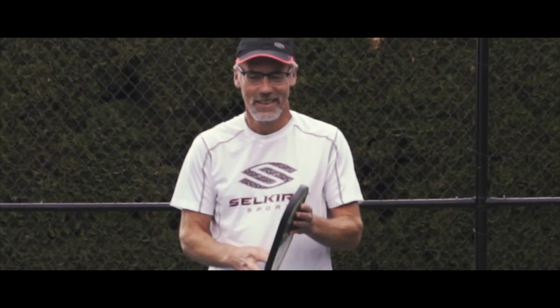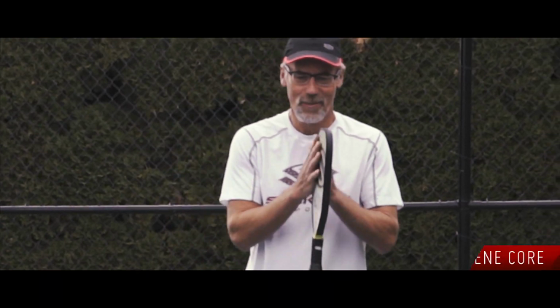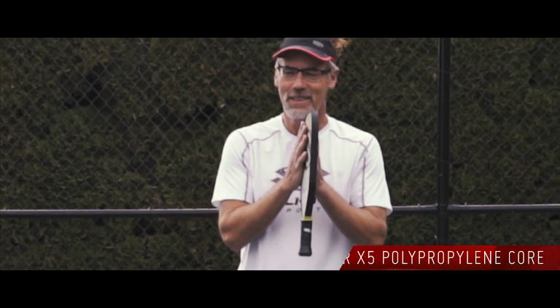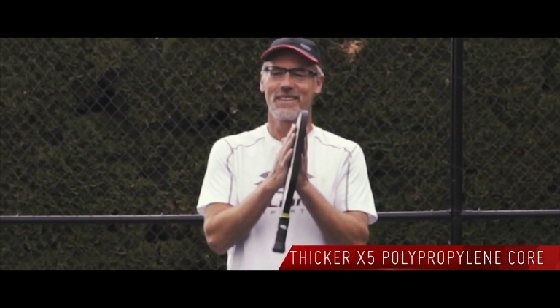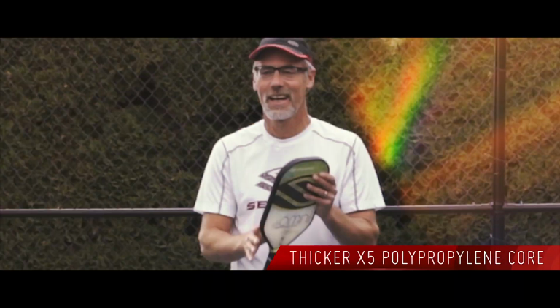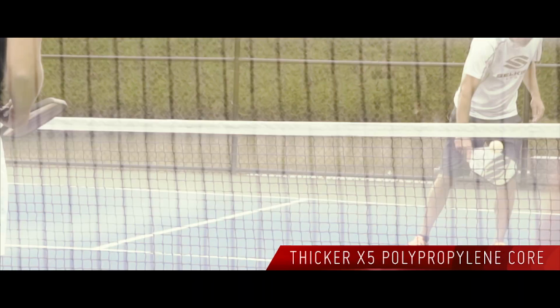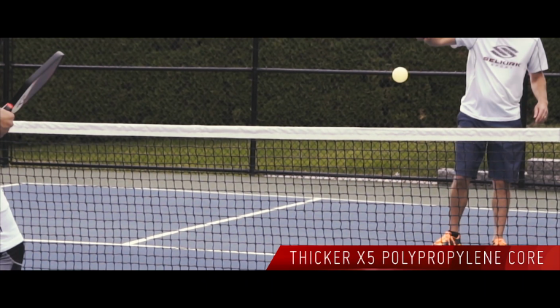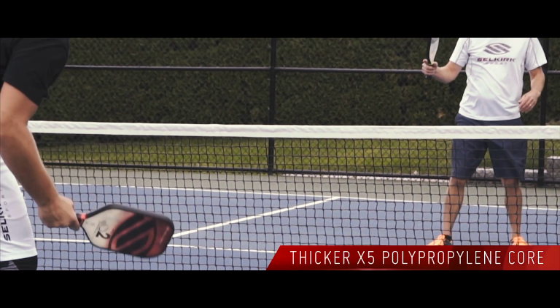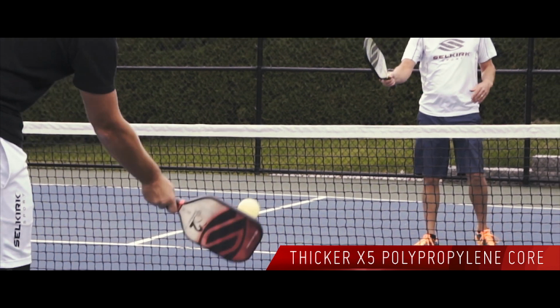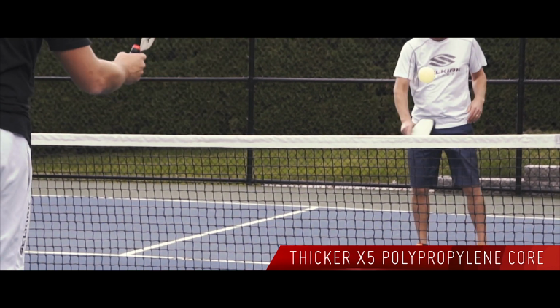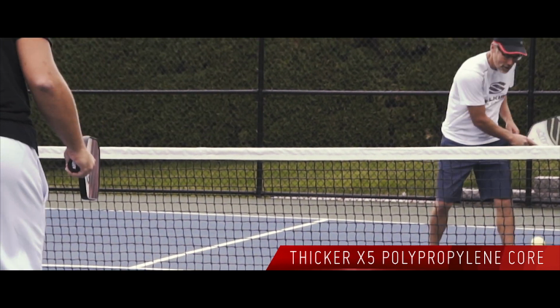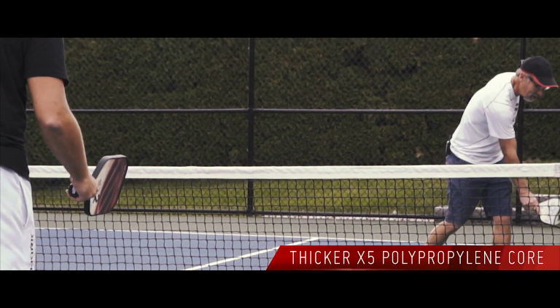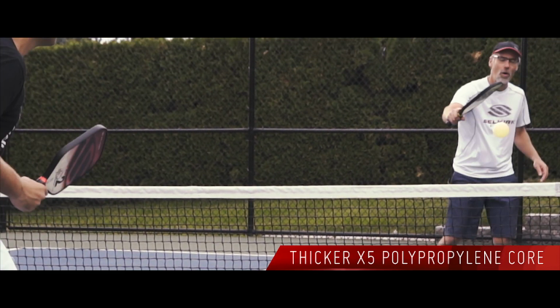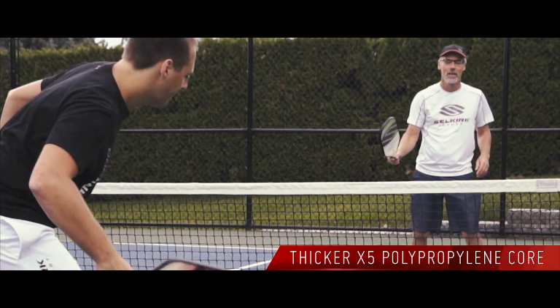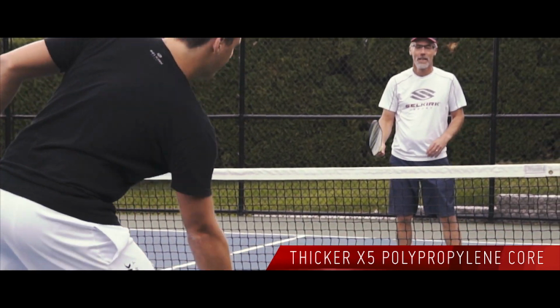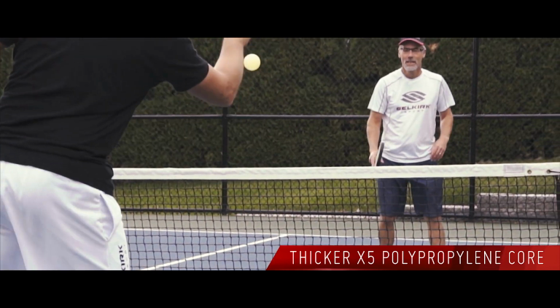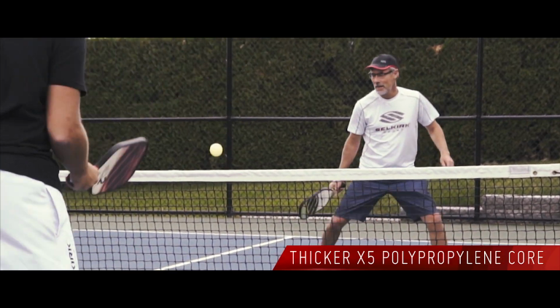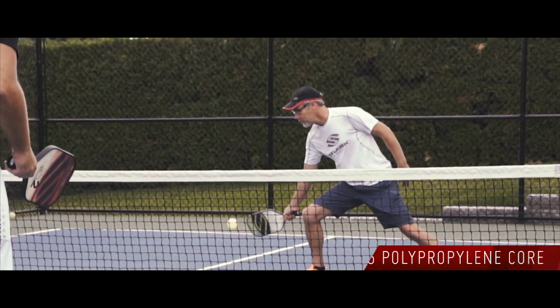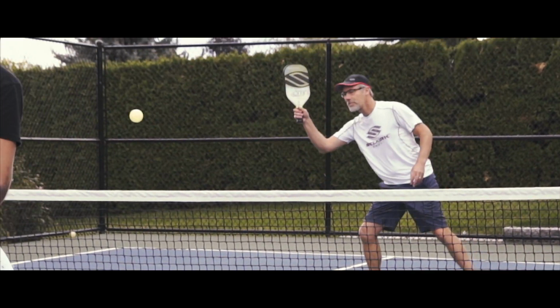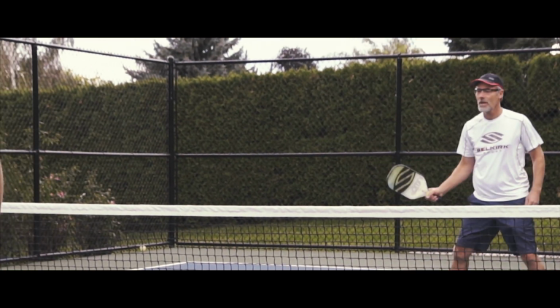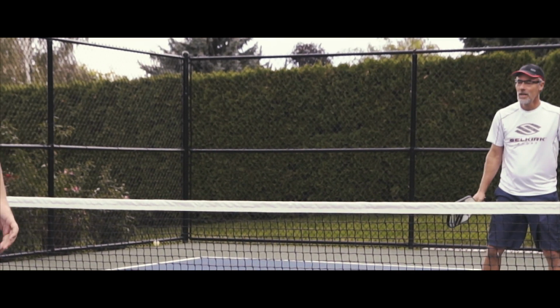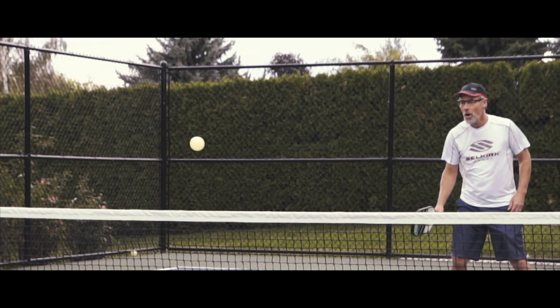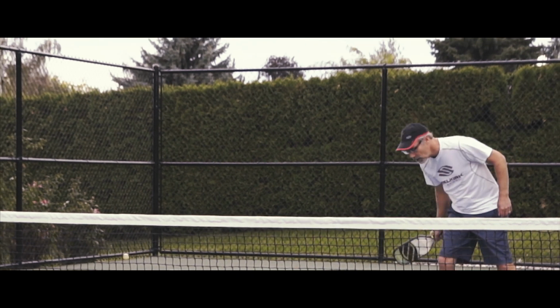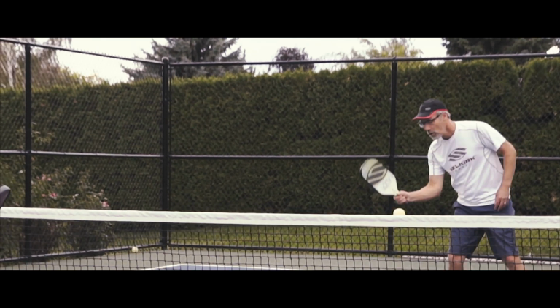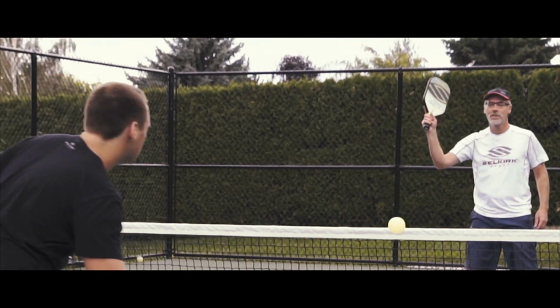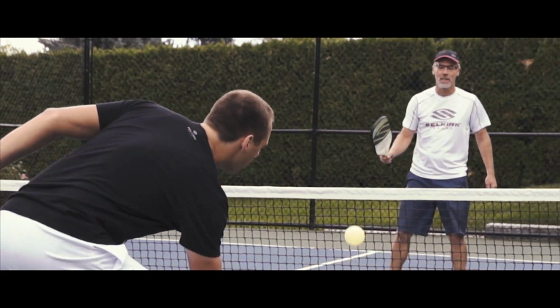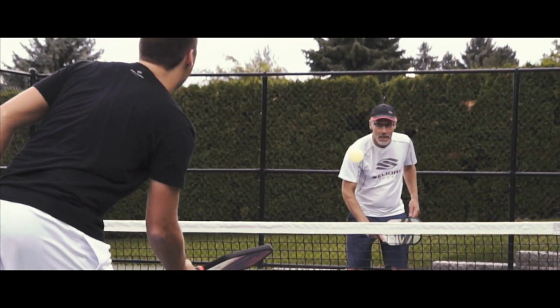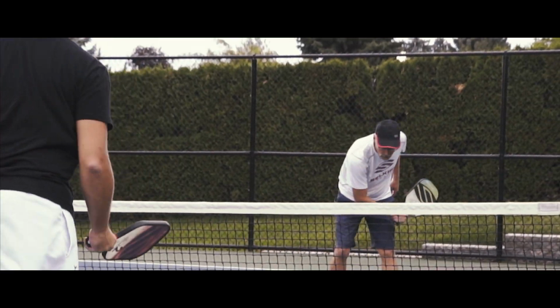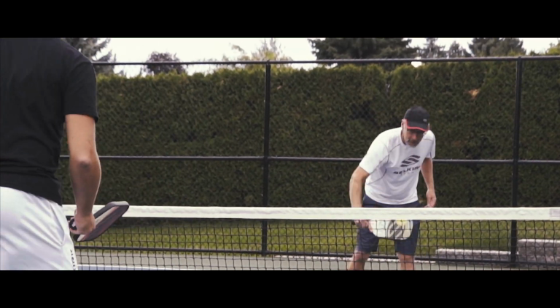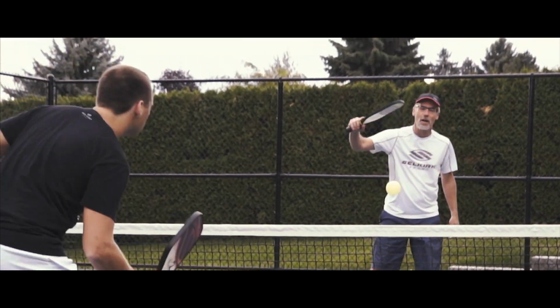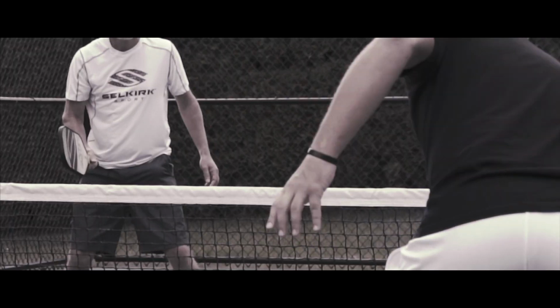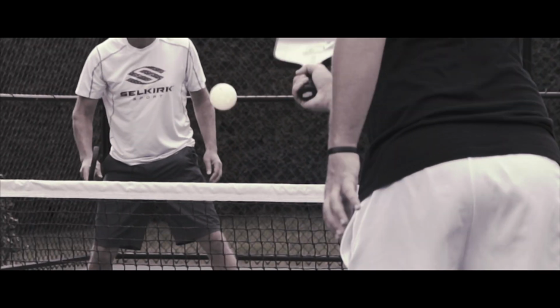It's 5/8 inch thick. The feeling I get with the thicker core is that the ball comes off more consistently without any sacrifice of power.